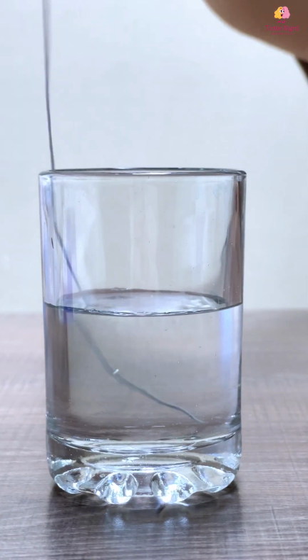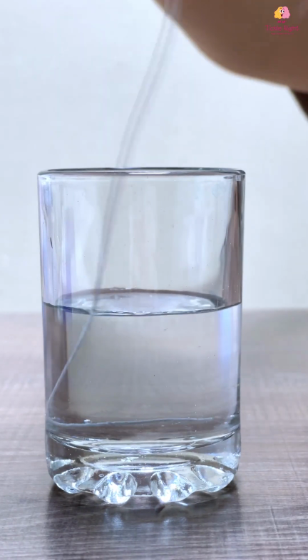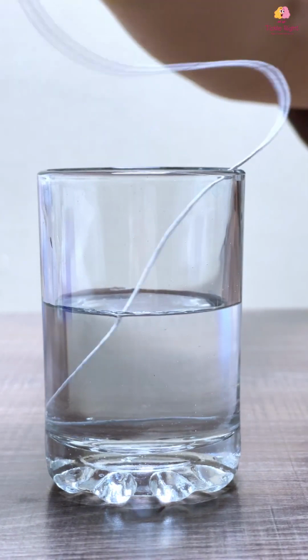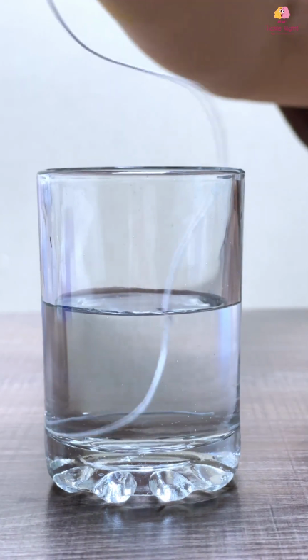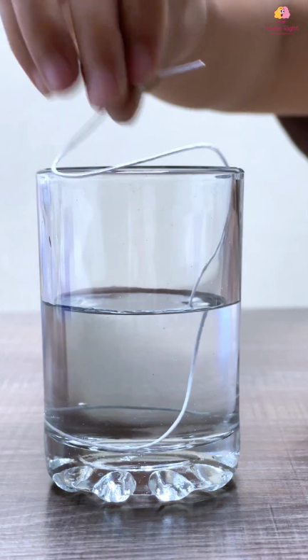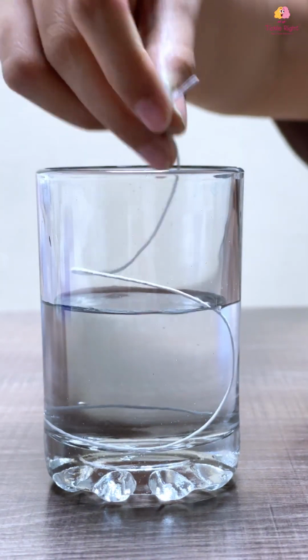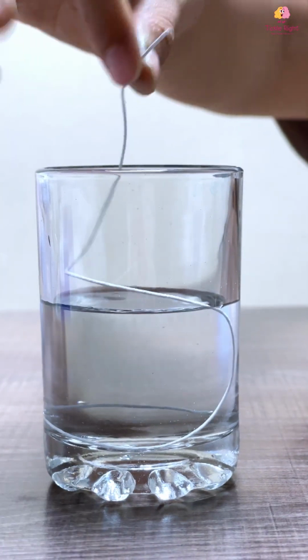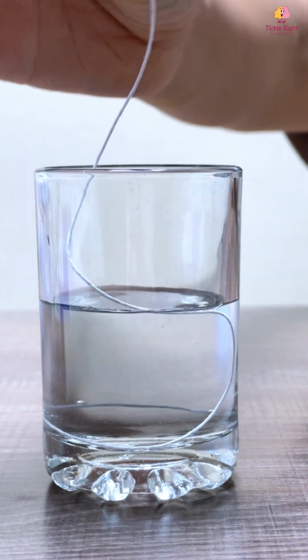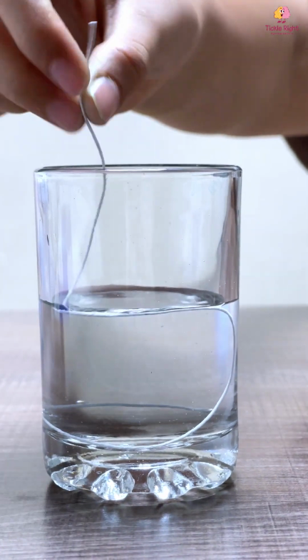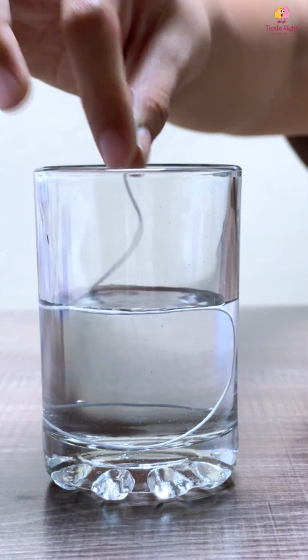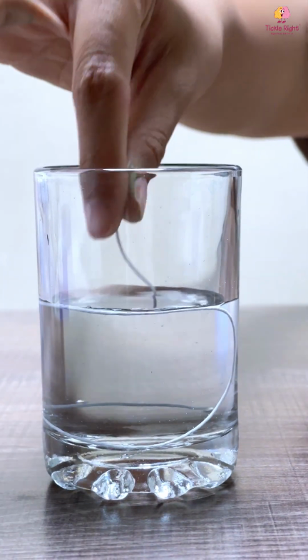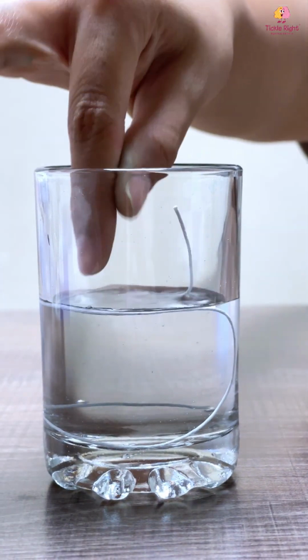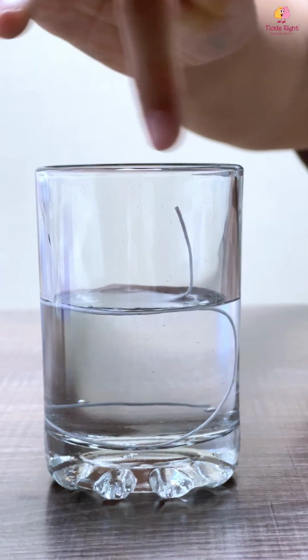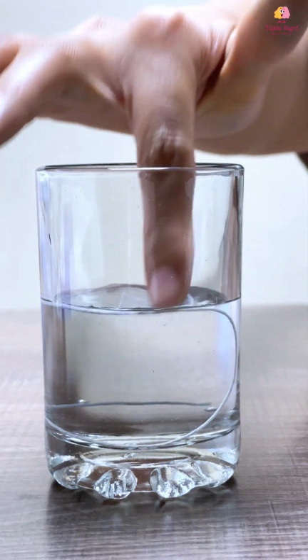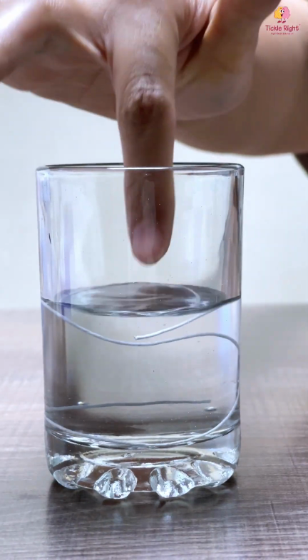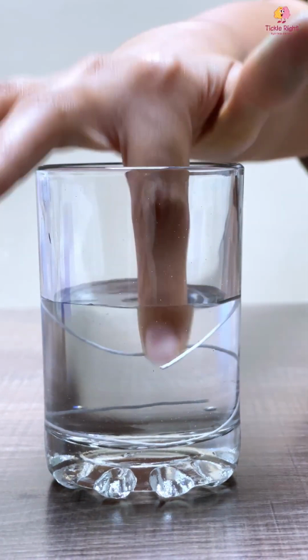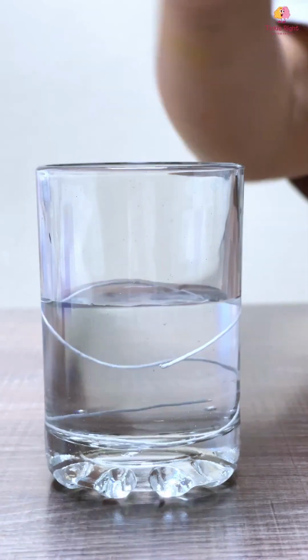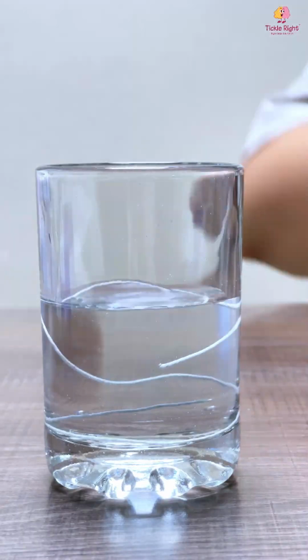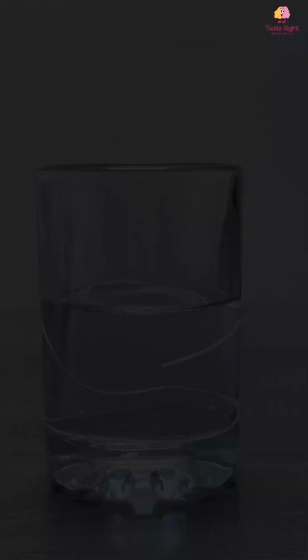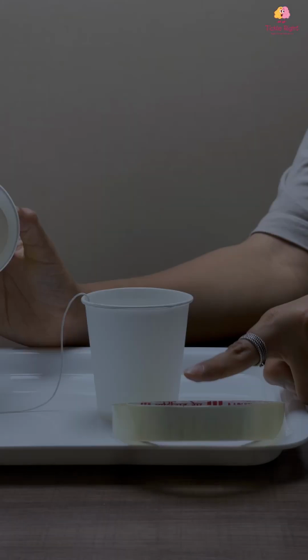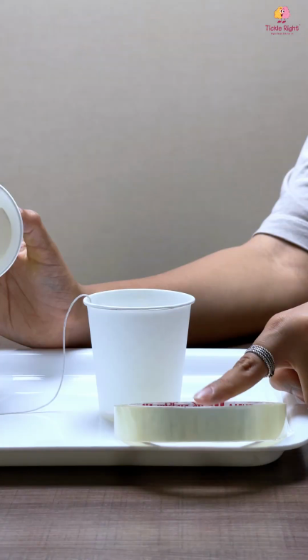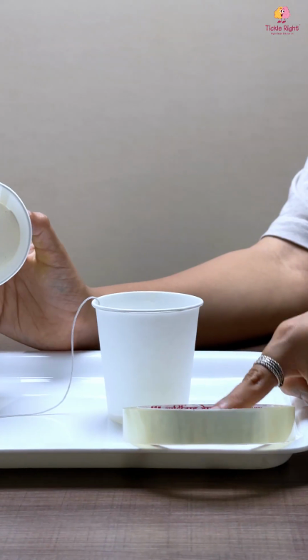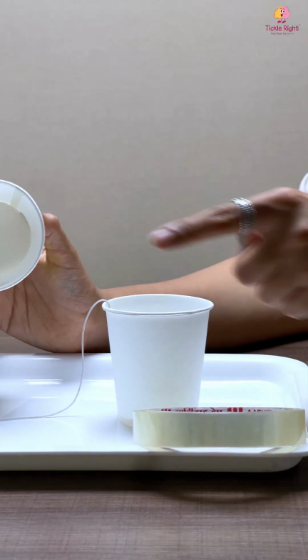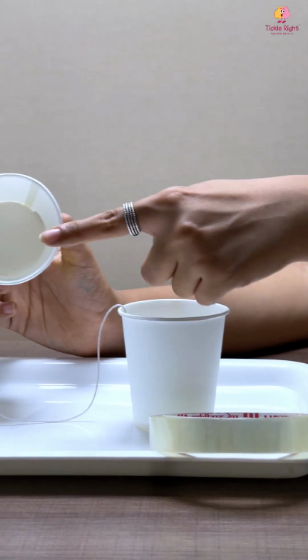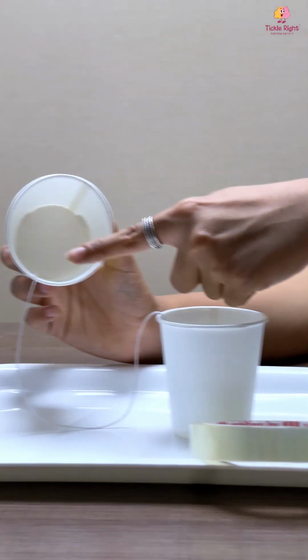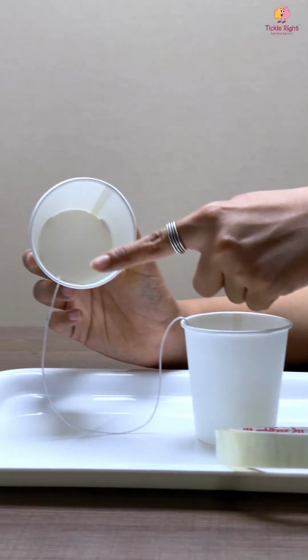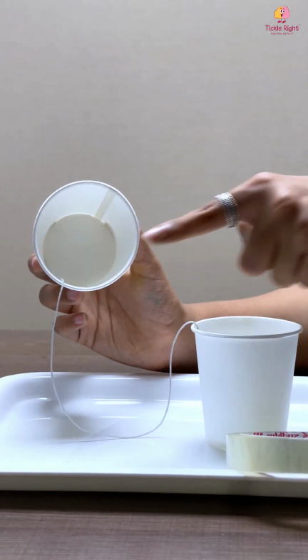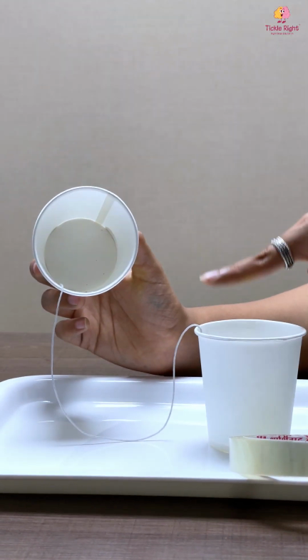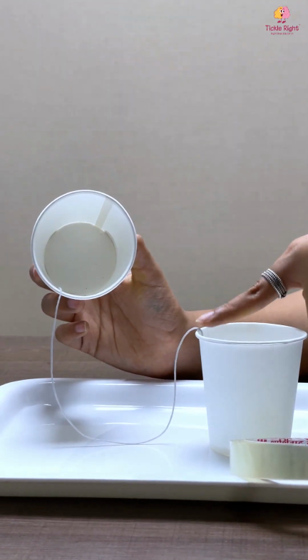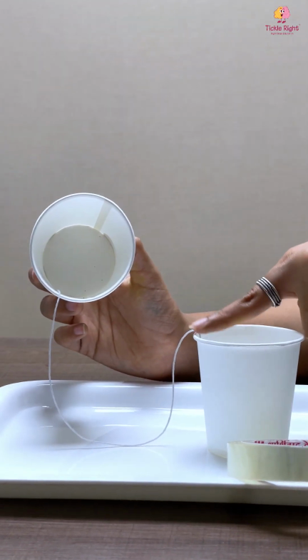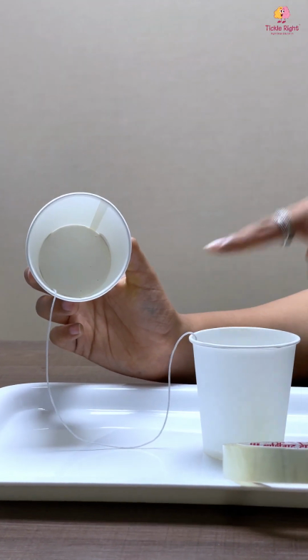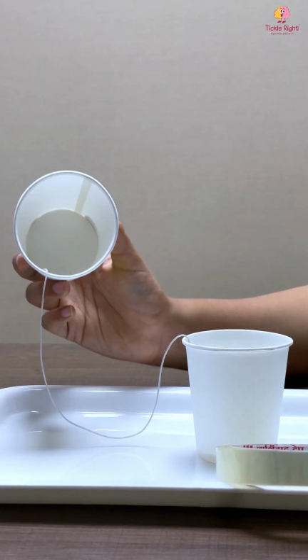Start by wetting your string thoroughly by dipping it in a glass of water. When you are done, tape the ends of the string to the insides of your paper cup.